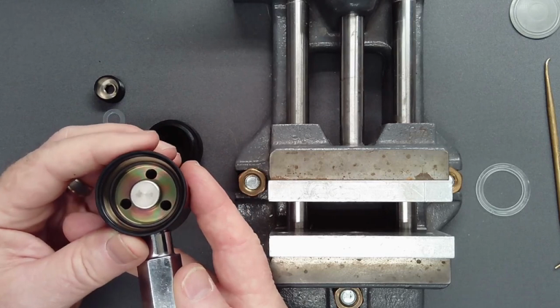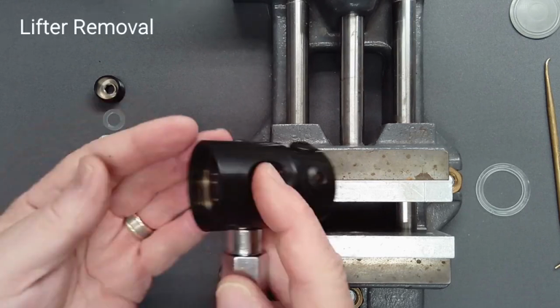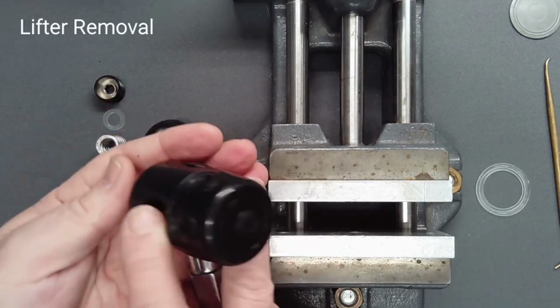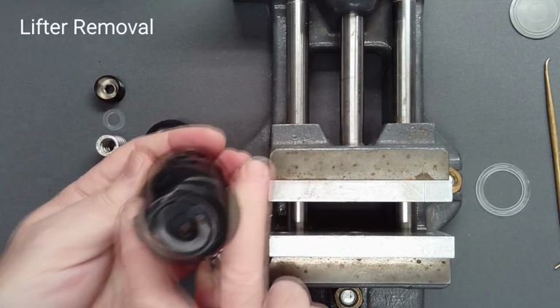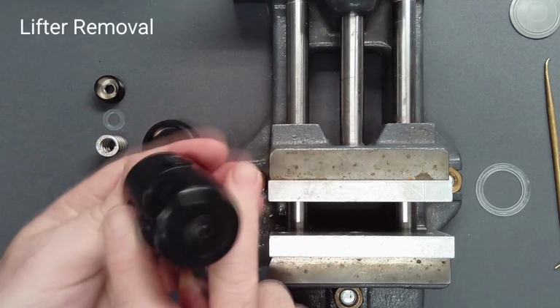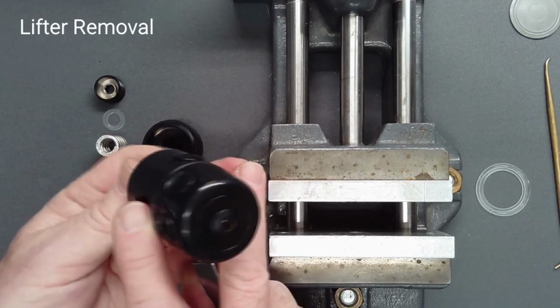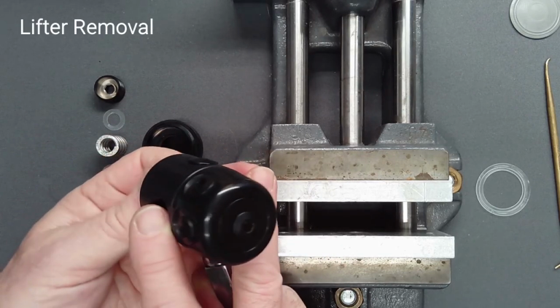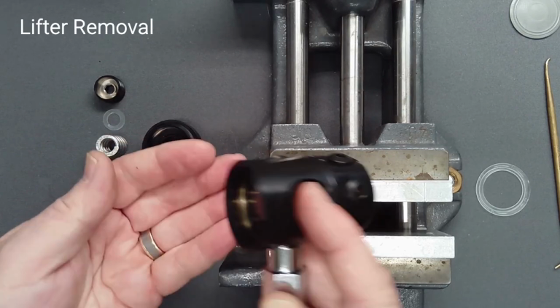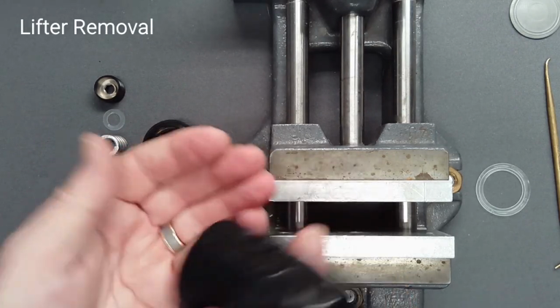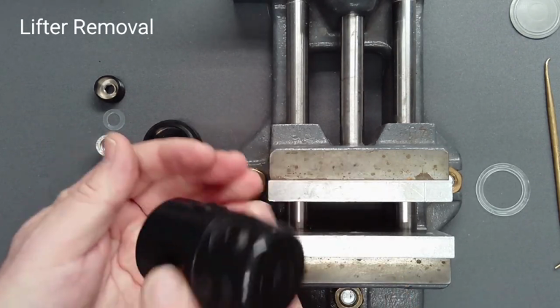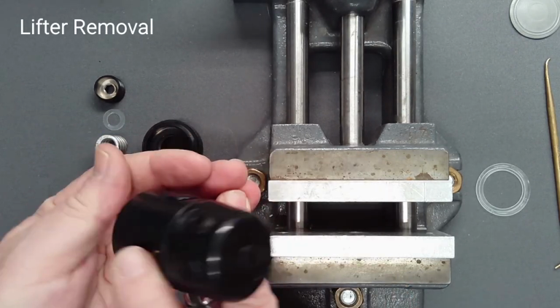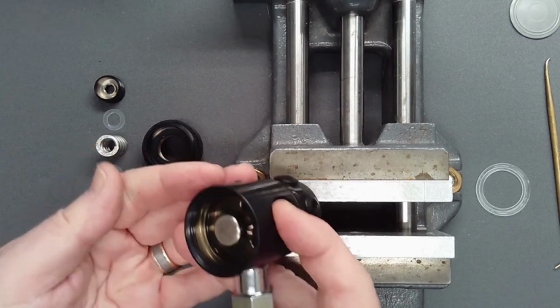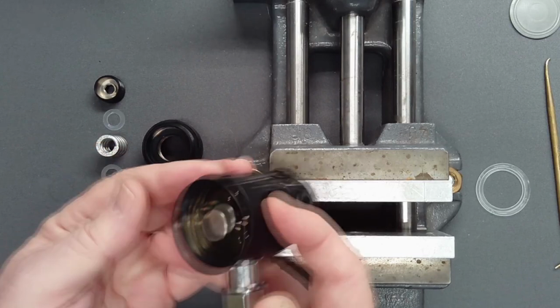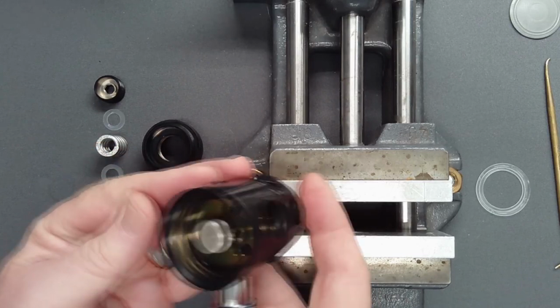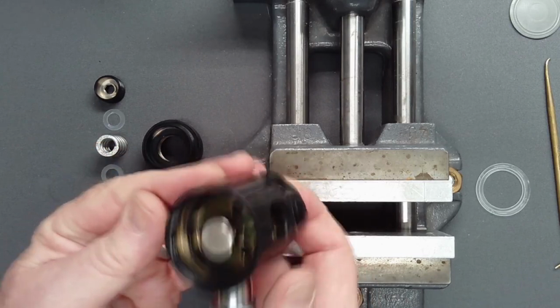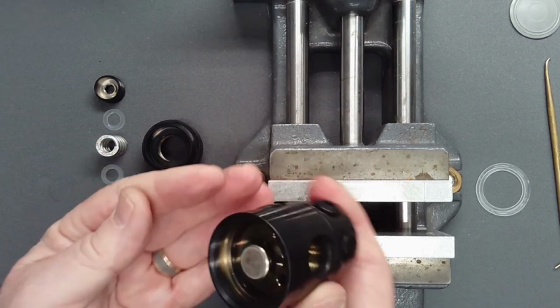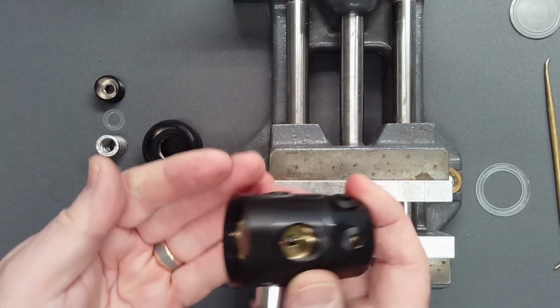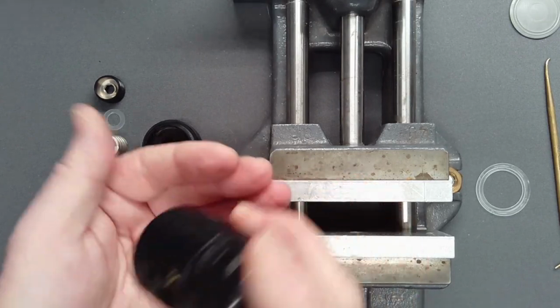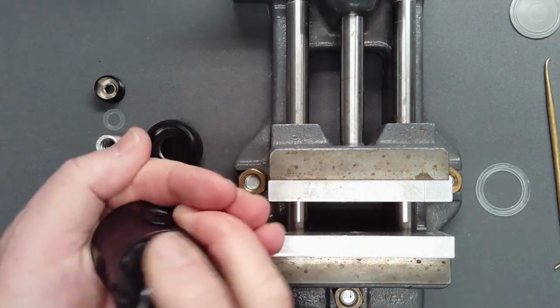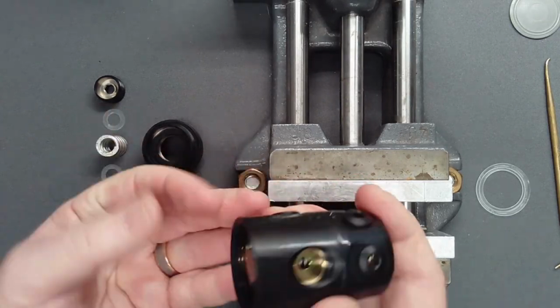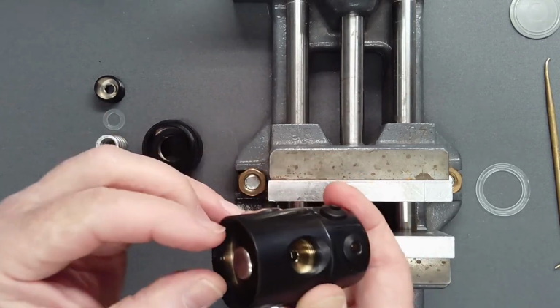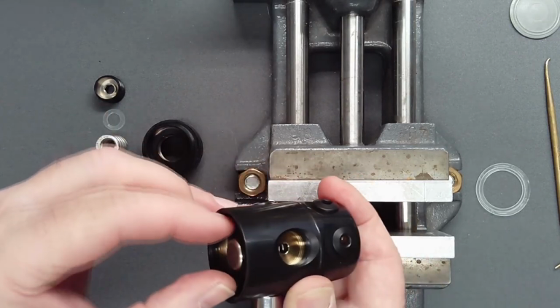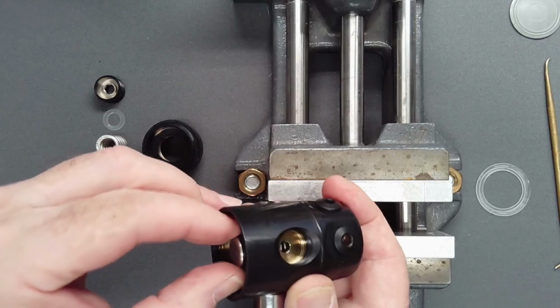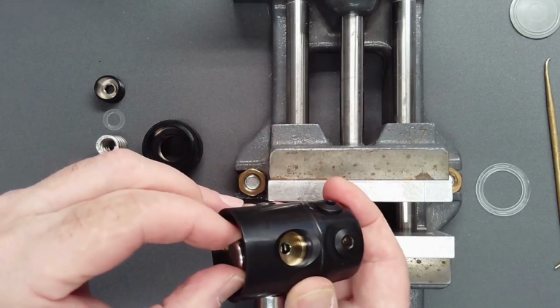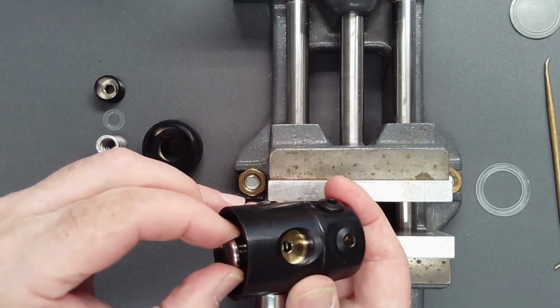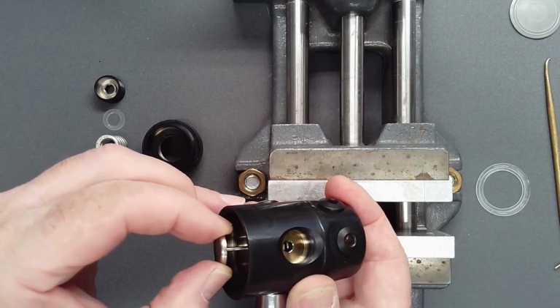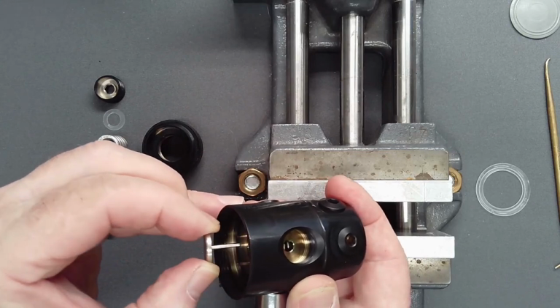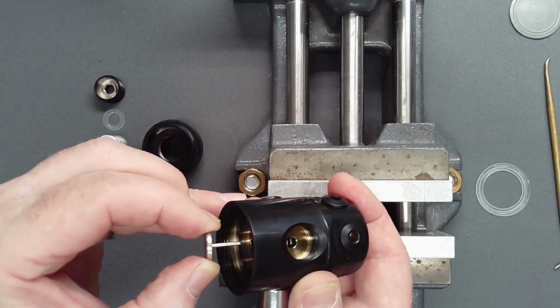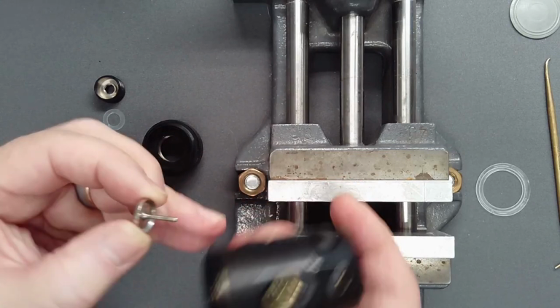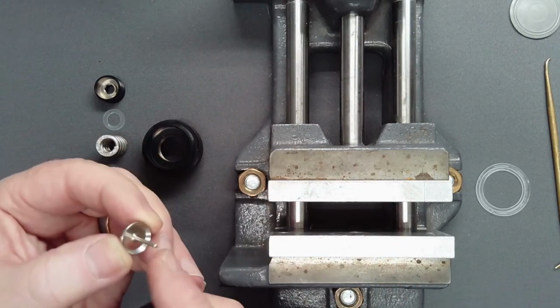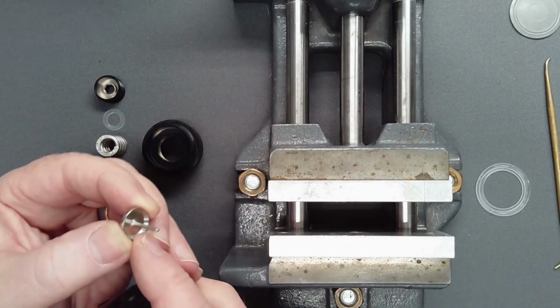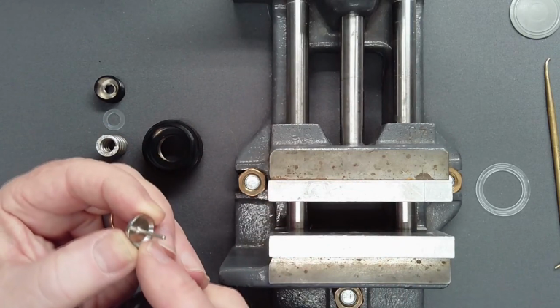Invert the first stage and let the lifter fall free. If it is retained by the high-pressure seat, carefully lift it free from both sides to avoid bending the center pin.